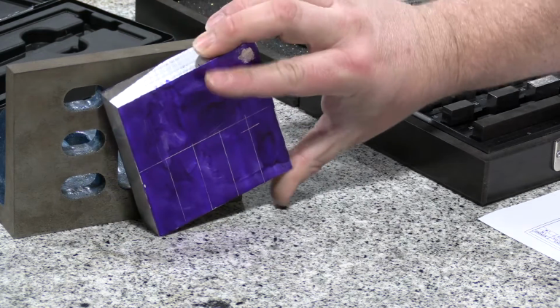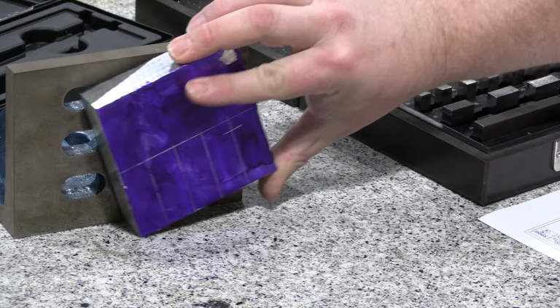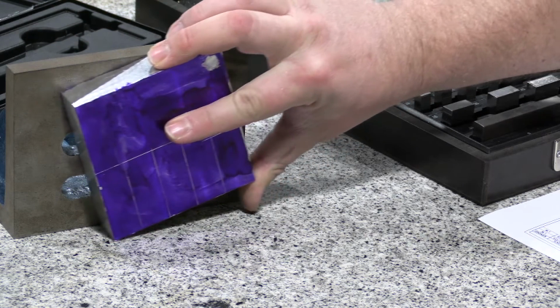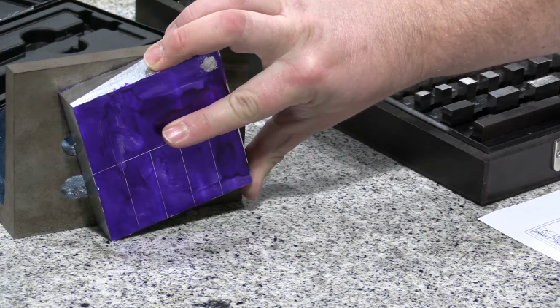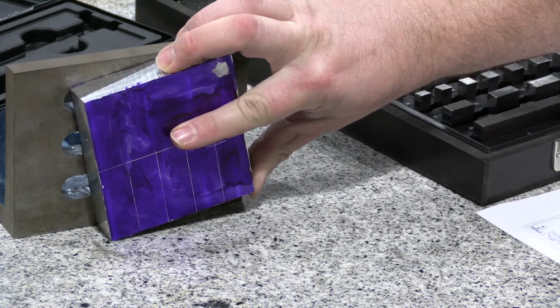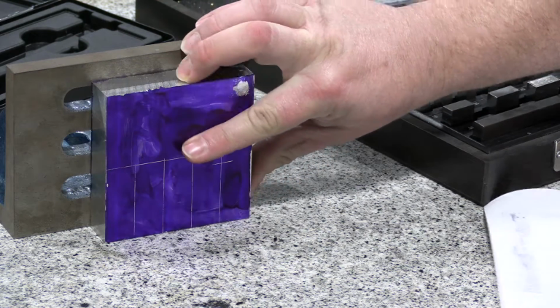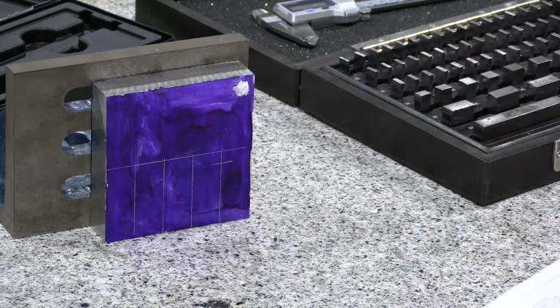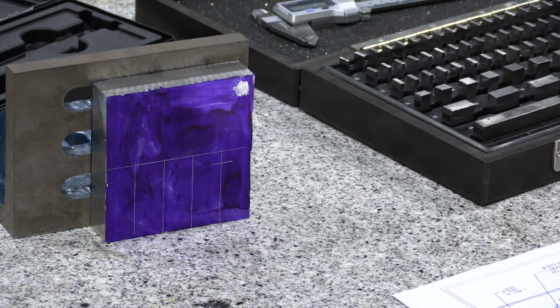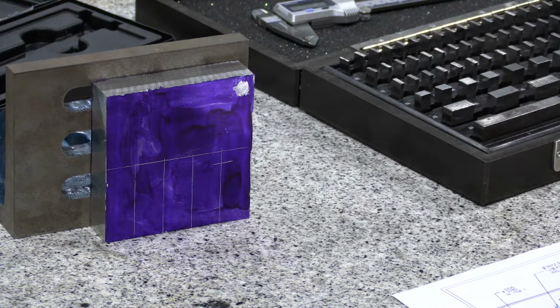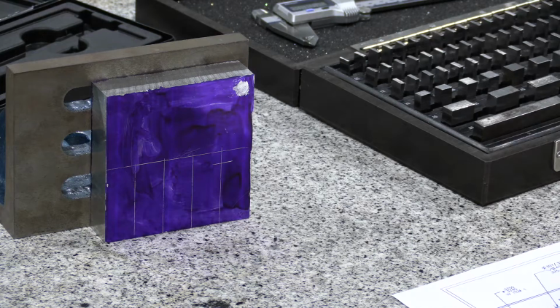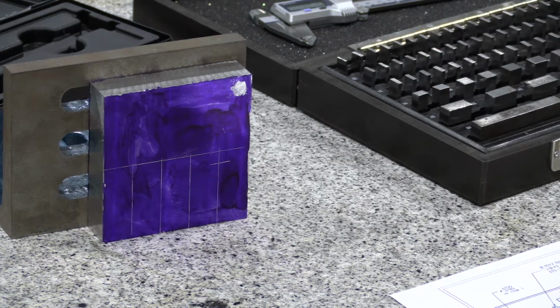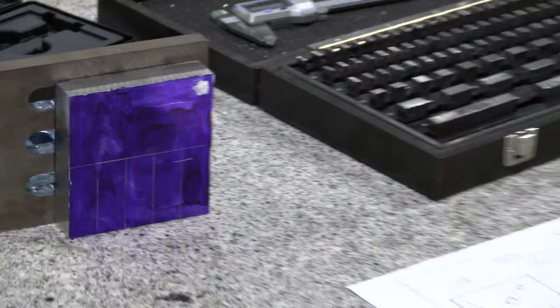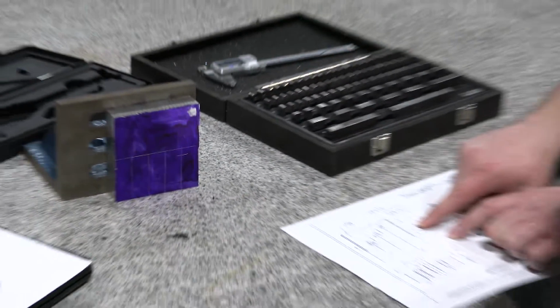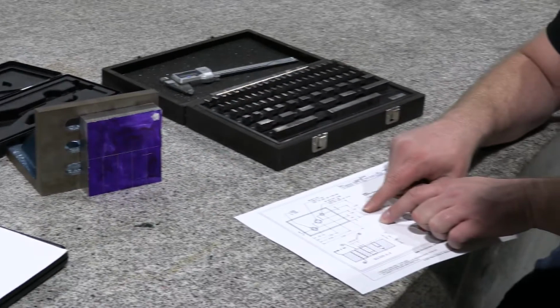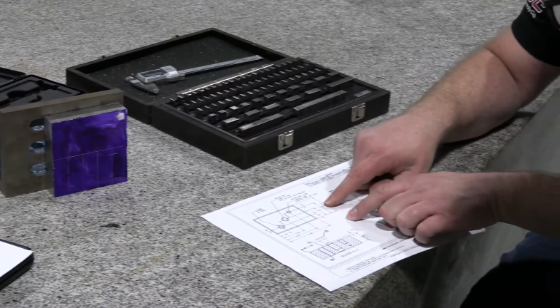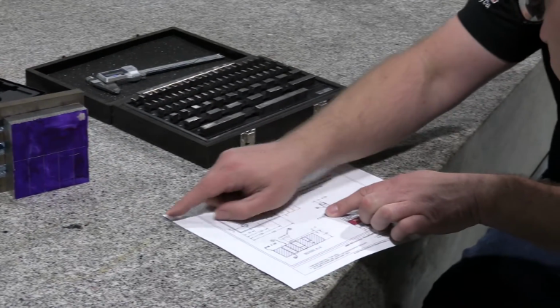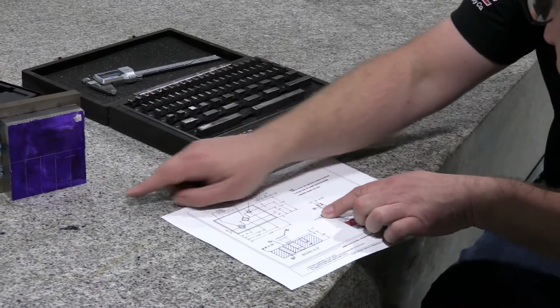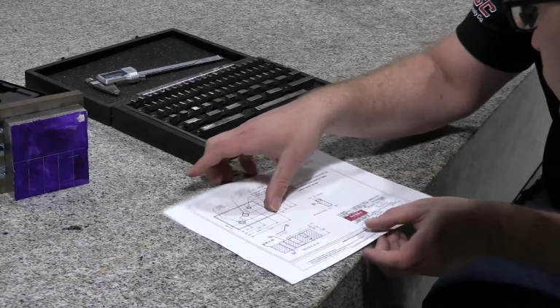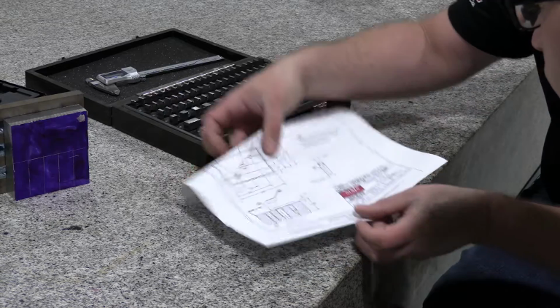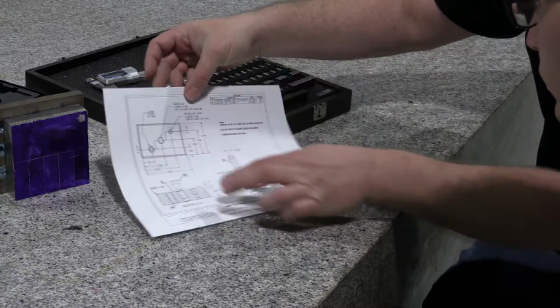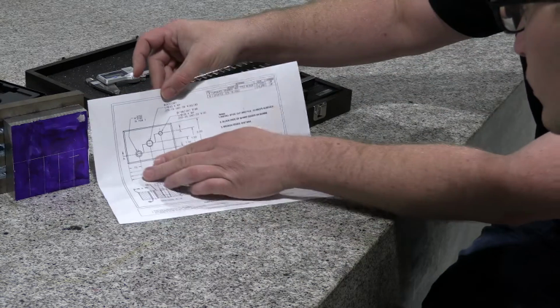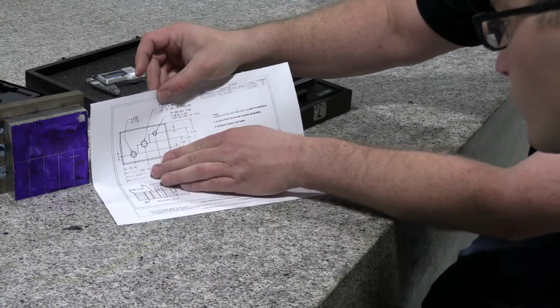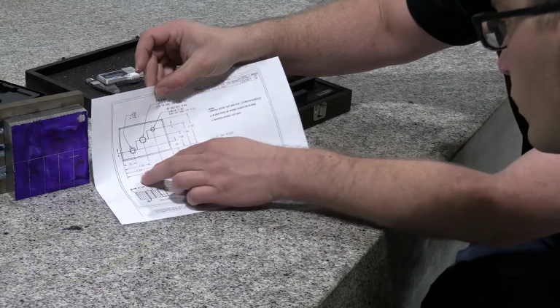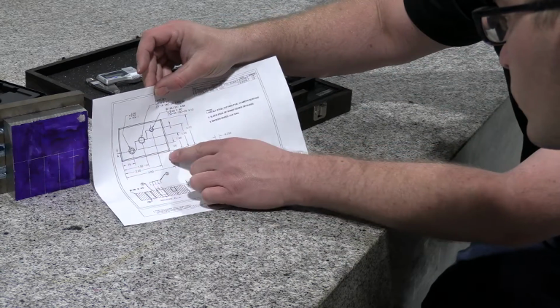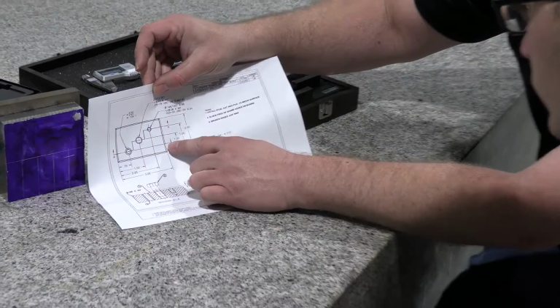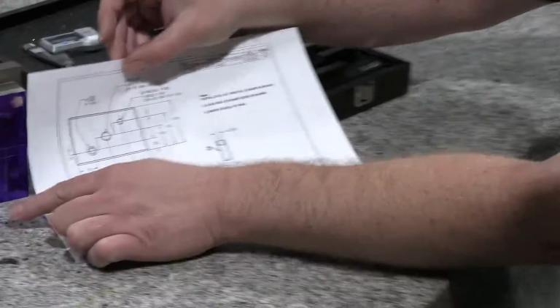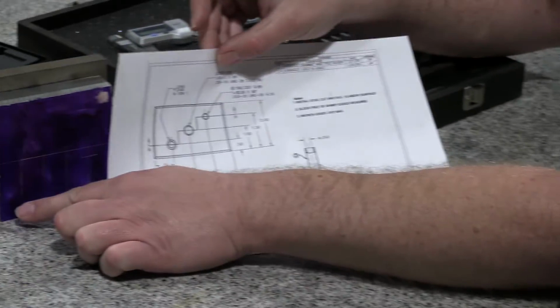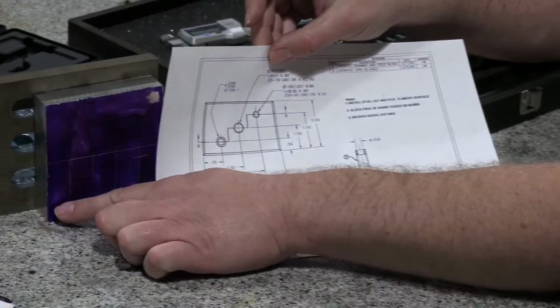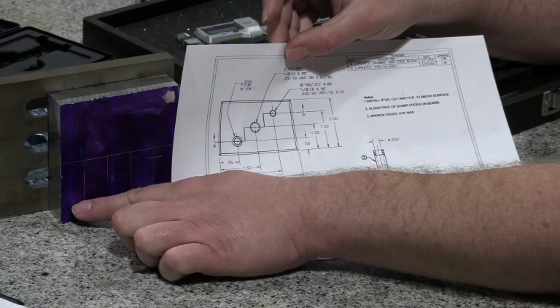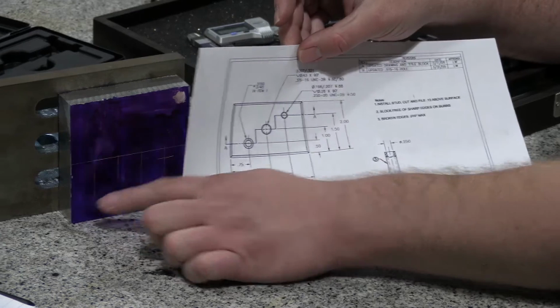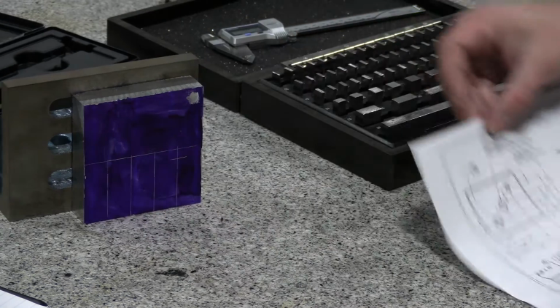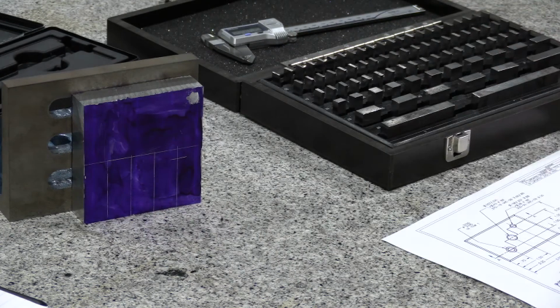We're going to turn this orientation and also turn our print. Now looking at it, we have half inch, one inch, and inch and a half — we're setting lines in this direction. Your first one is half inch, so you want to intersect this first line at a half inch.